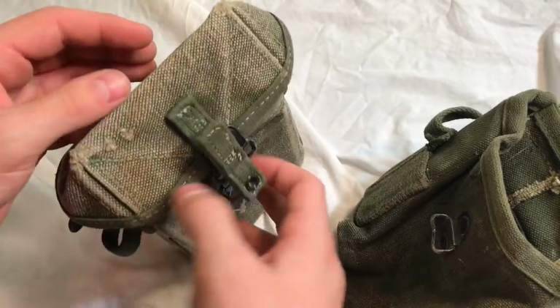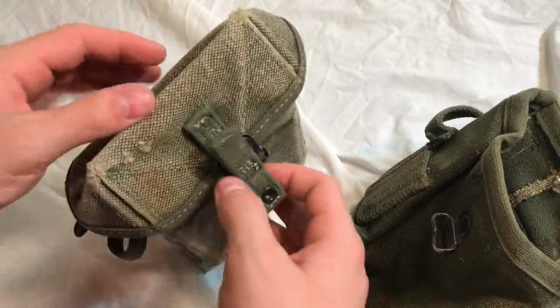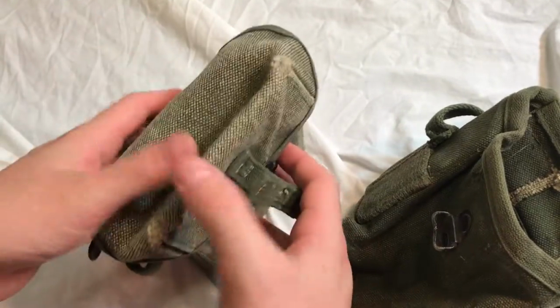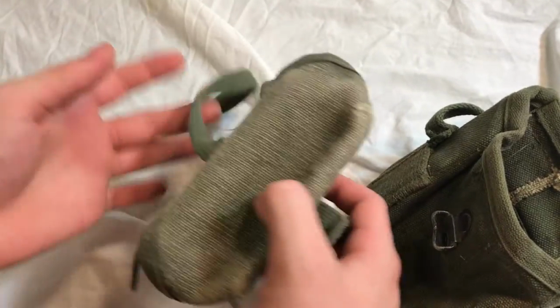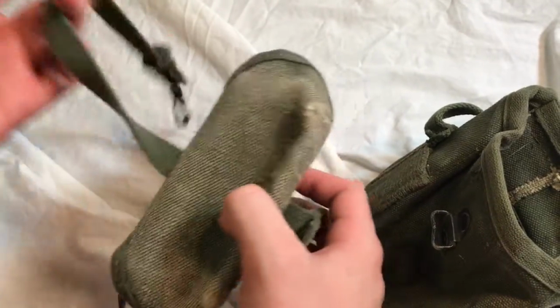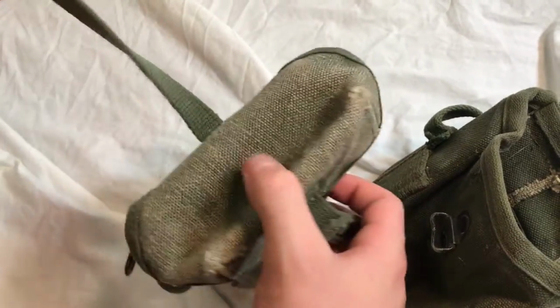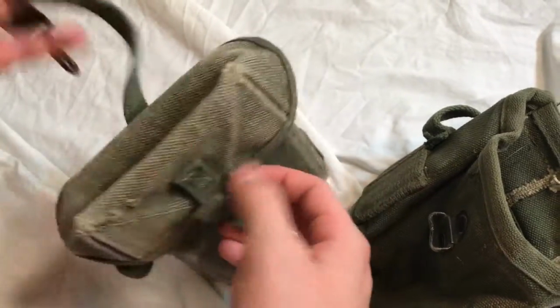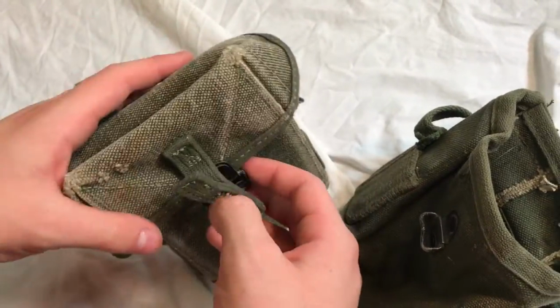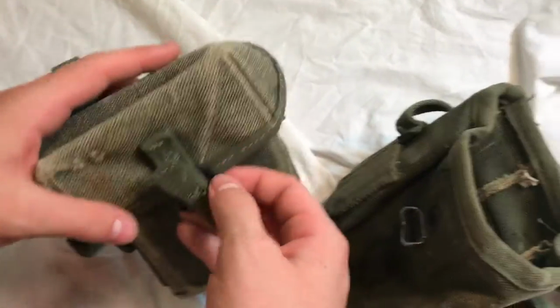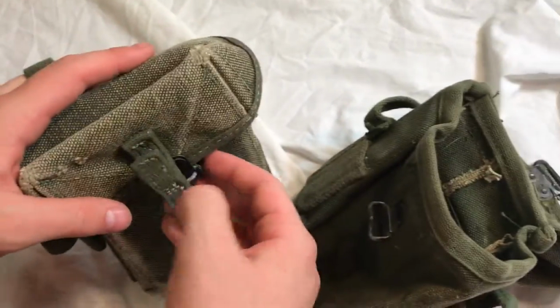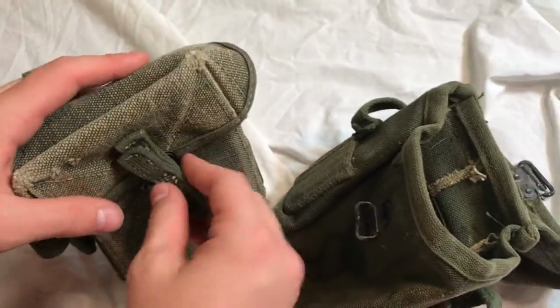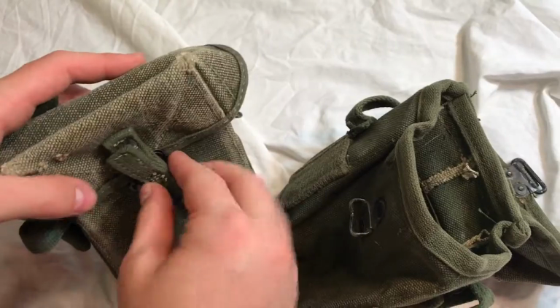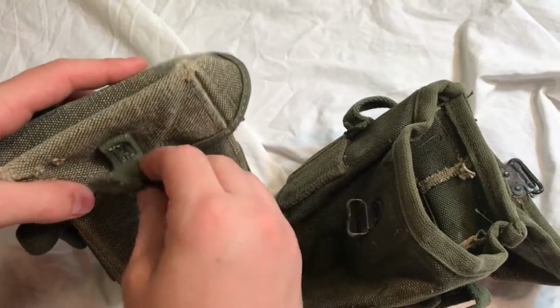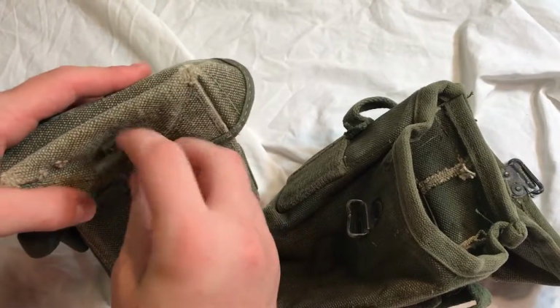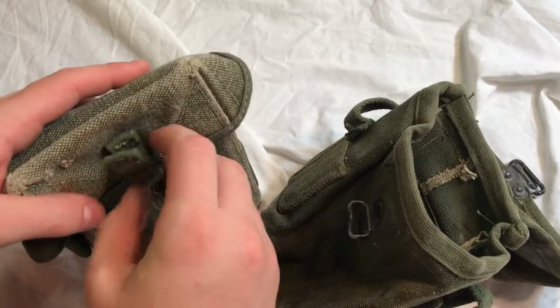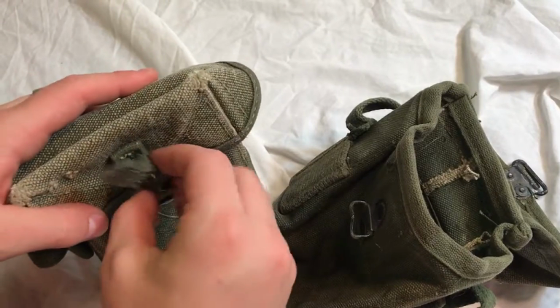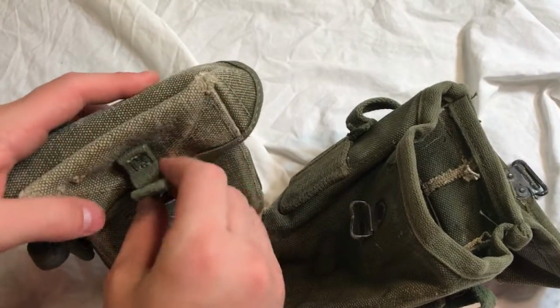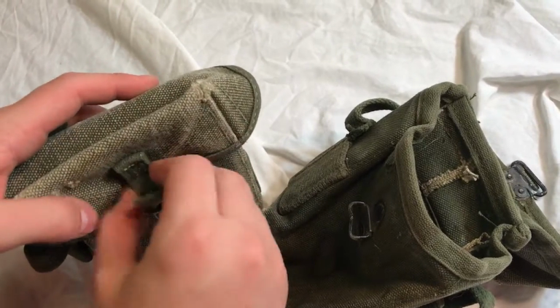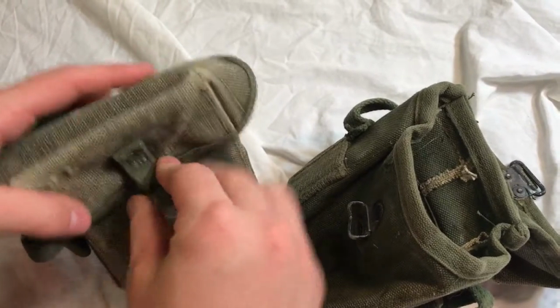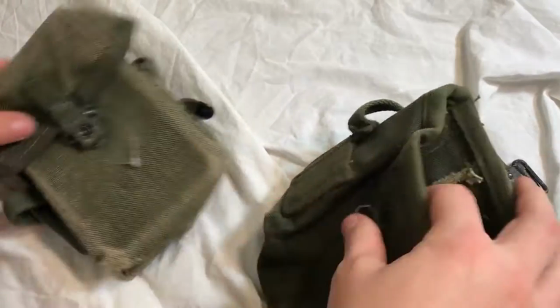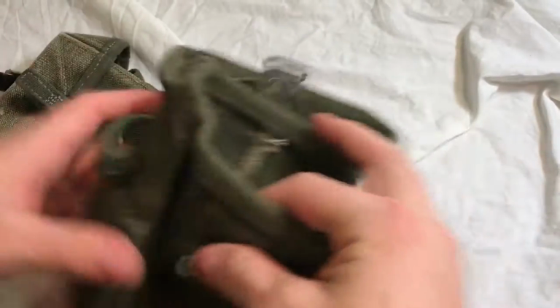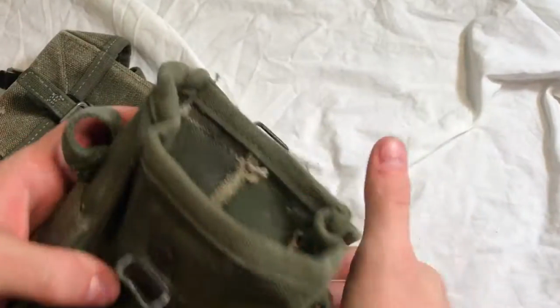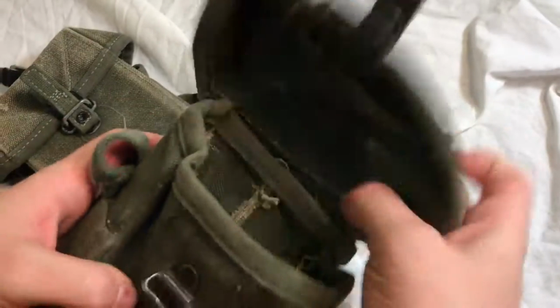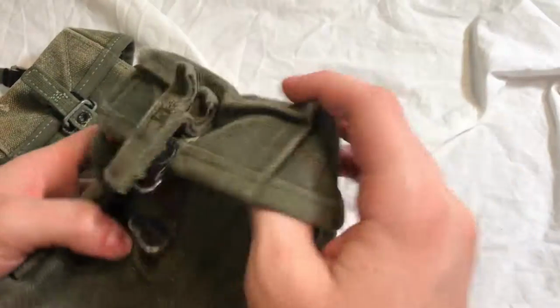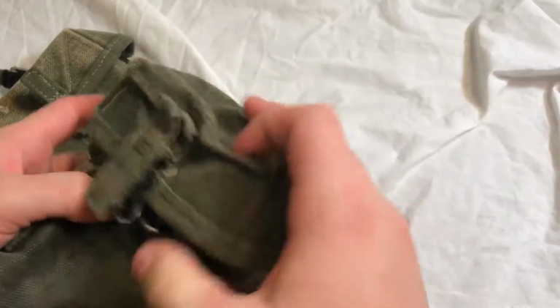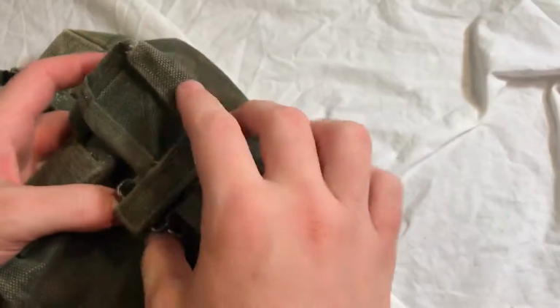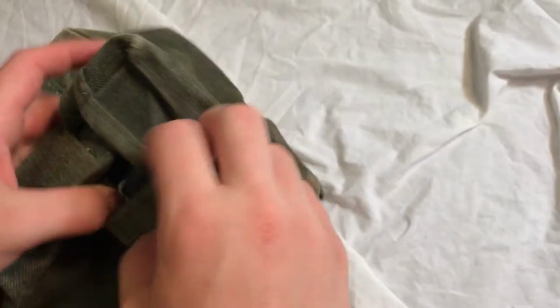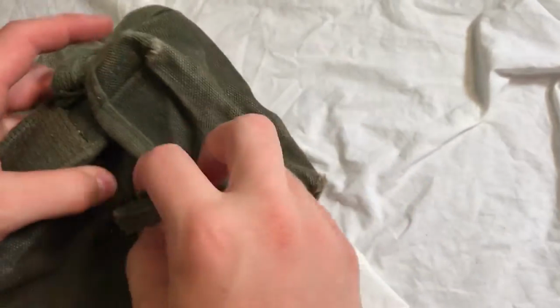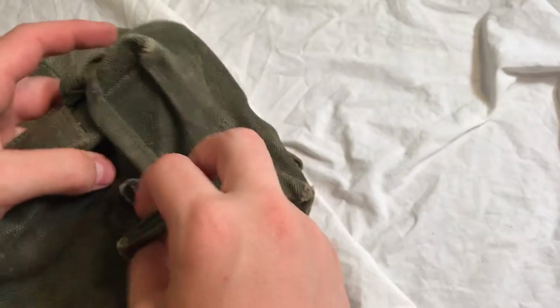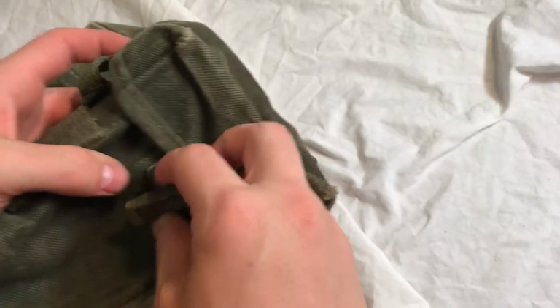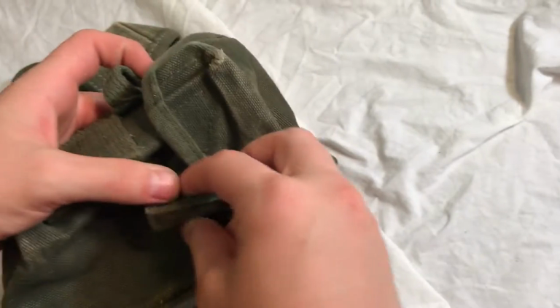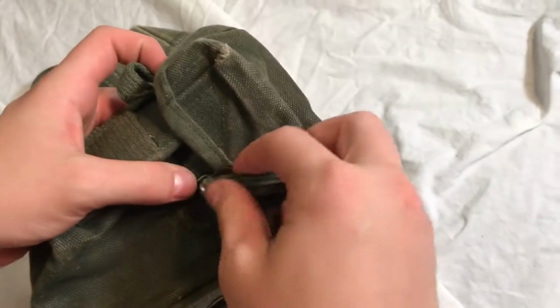But that's the way to tell the difference, and hopefully this shows you what to look for when you're going for that early war setup. Thanks for watching.